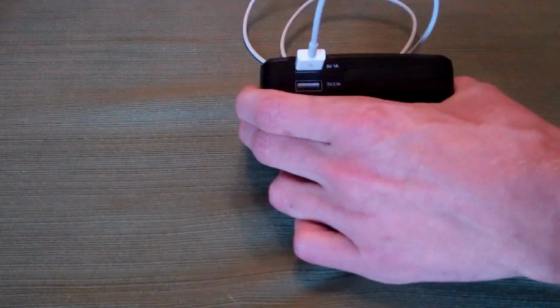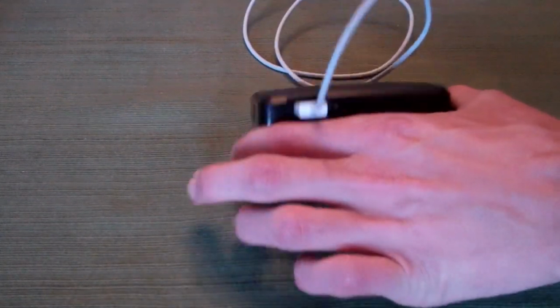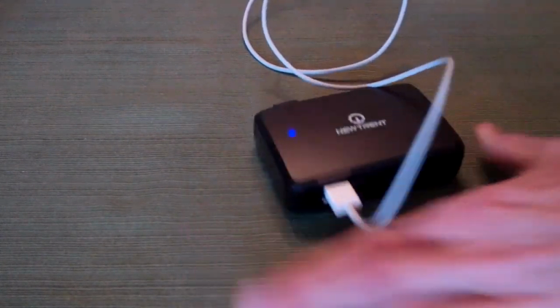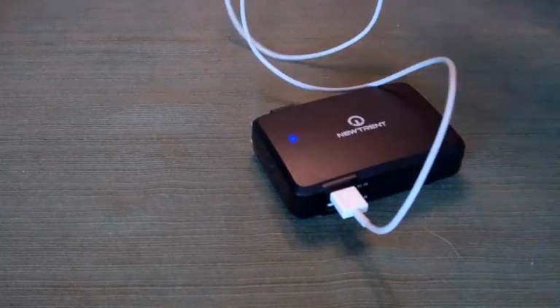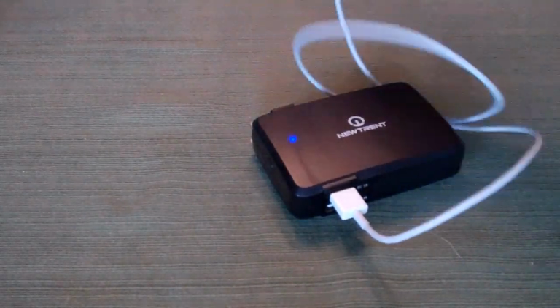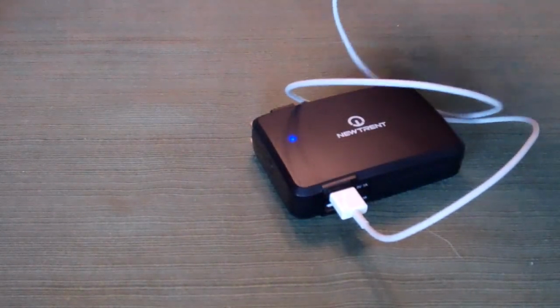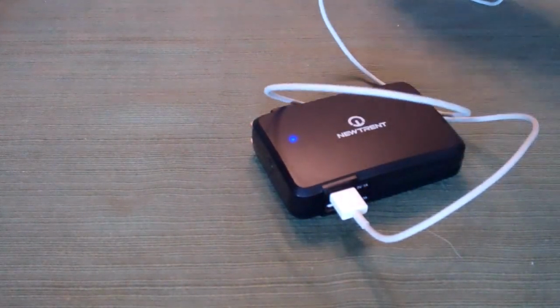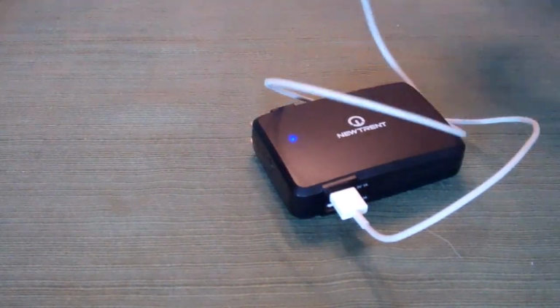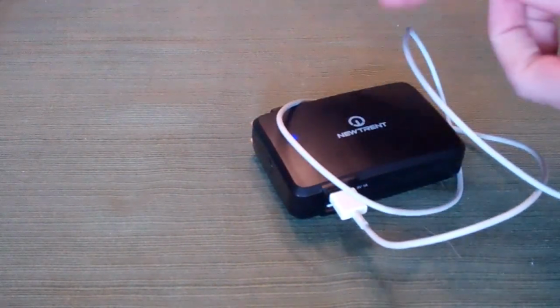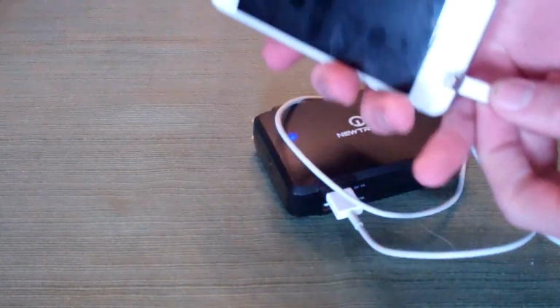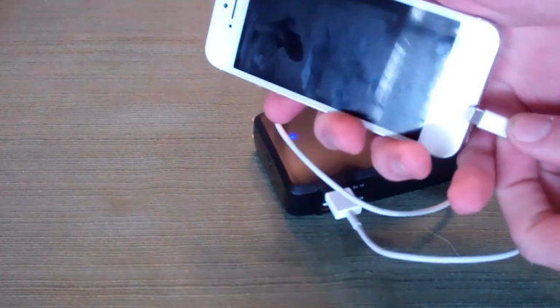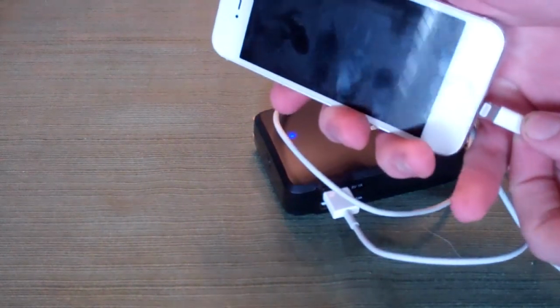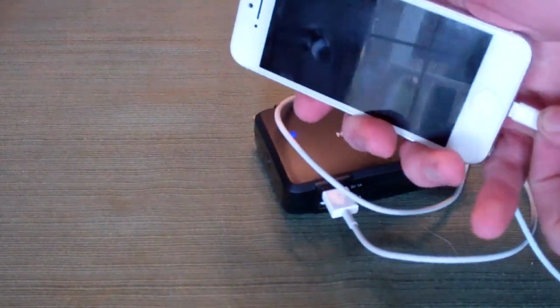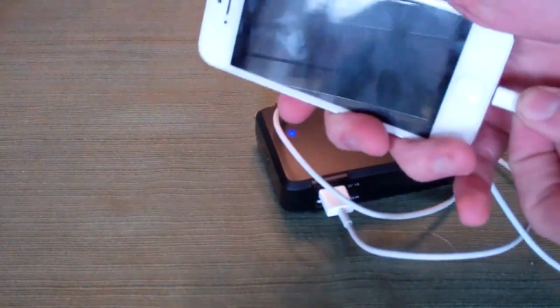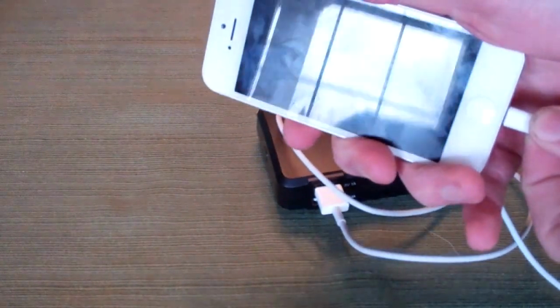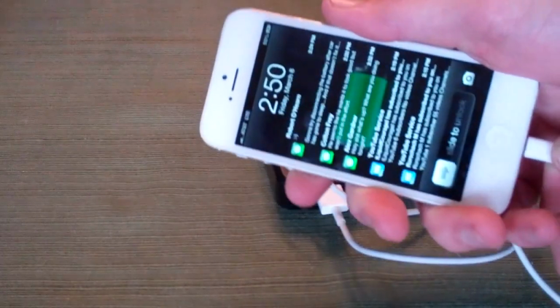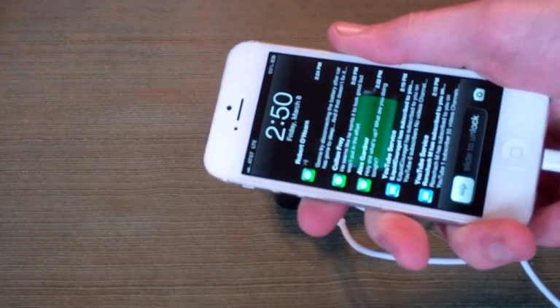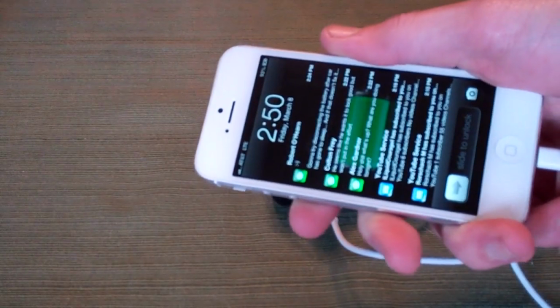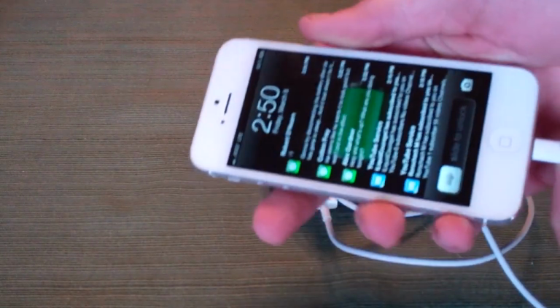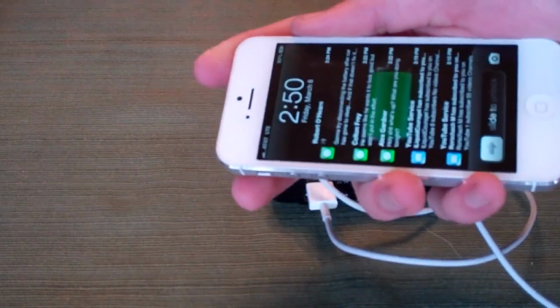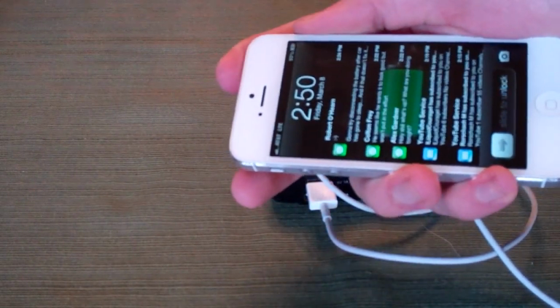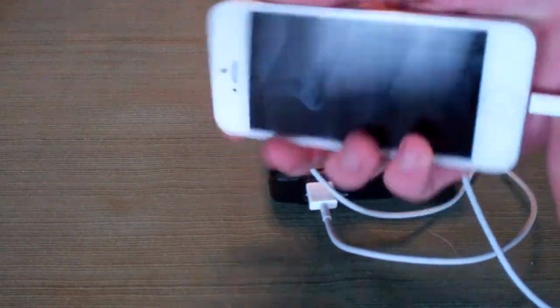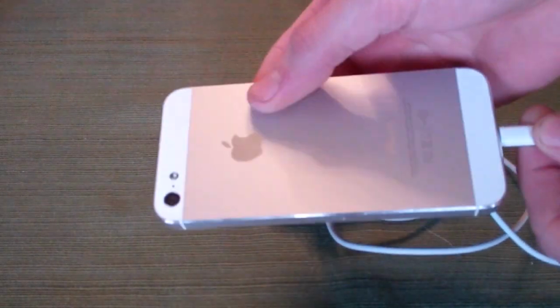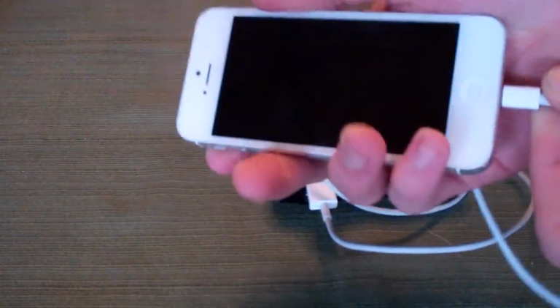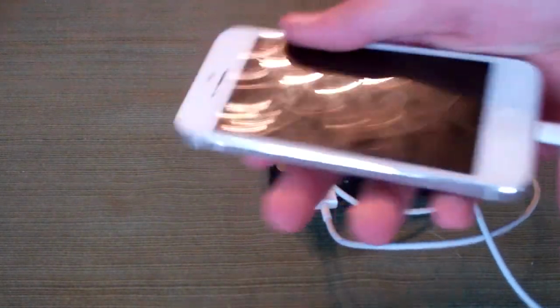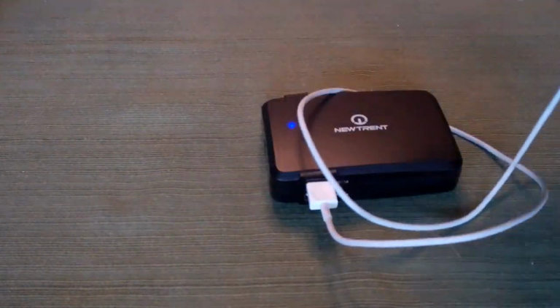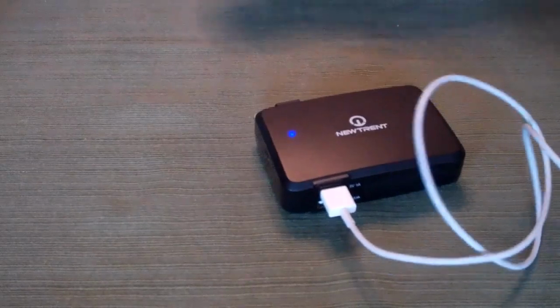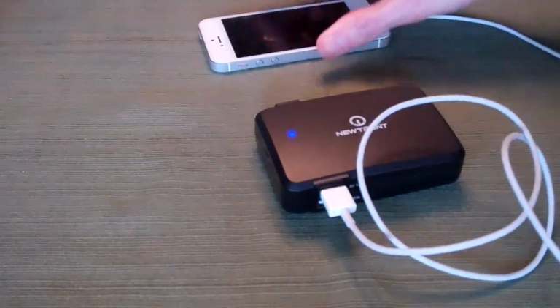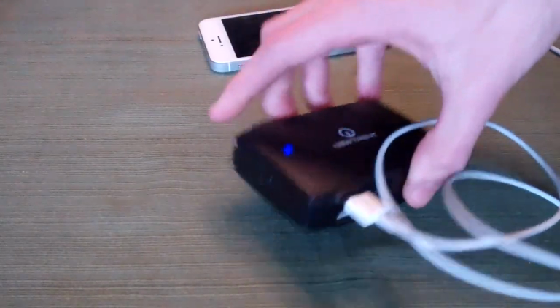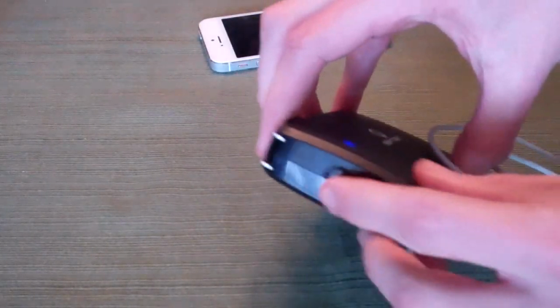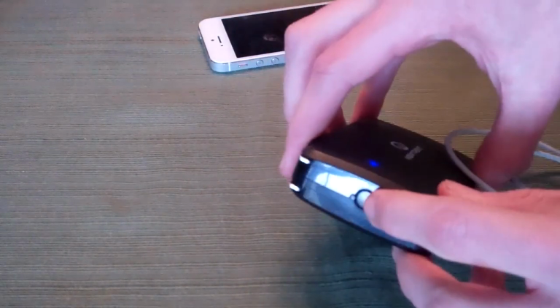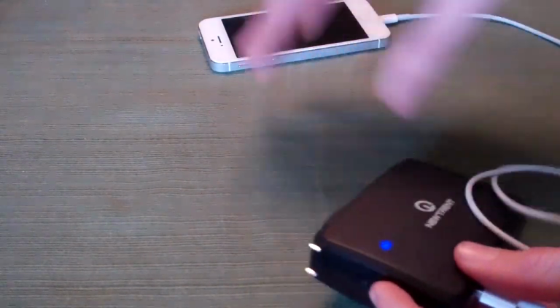We'll plug in the iPhone 5 cable, move over to the end, and plug it into the iPhone 5 — and we can see it lights up and is now charging. We're at 93%, so that won't take long, and you don't even have to press the button to get it to charge.